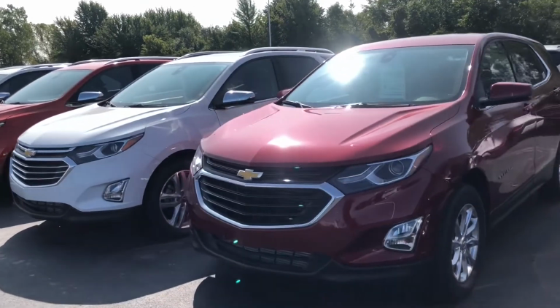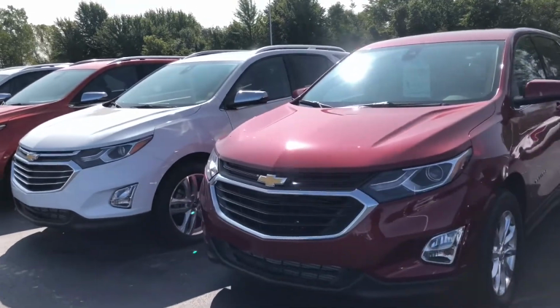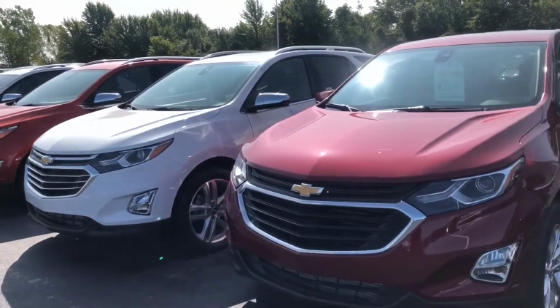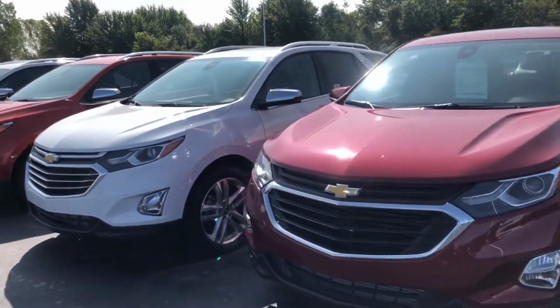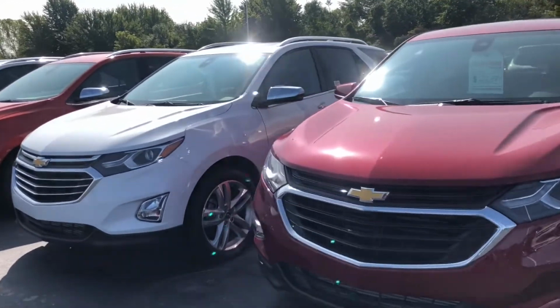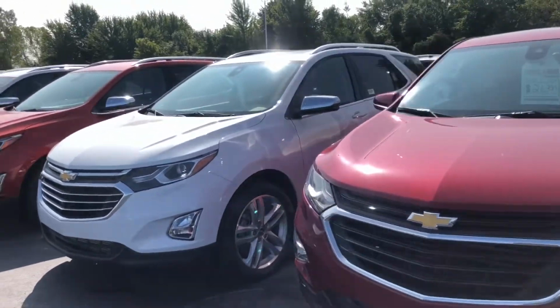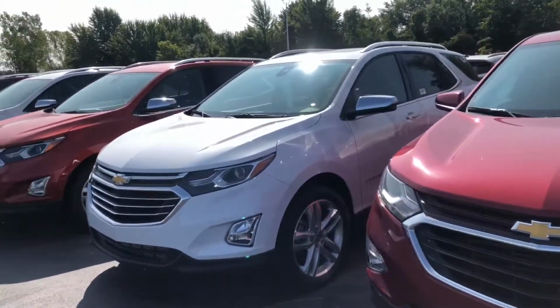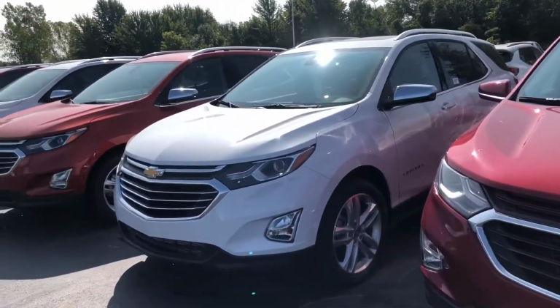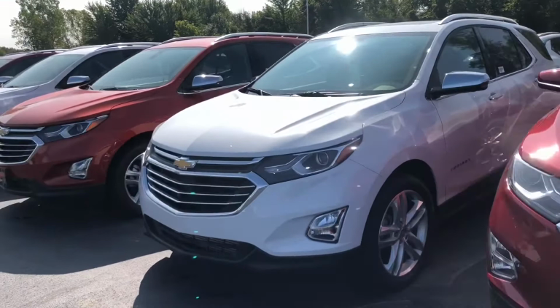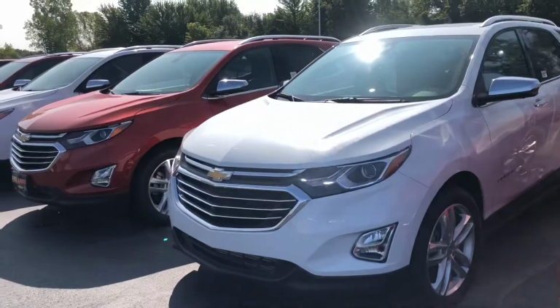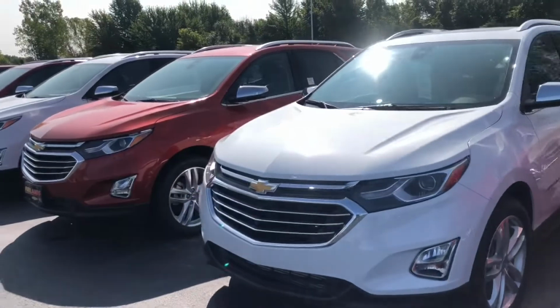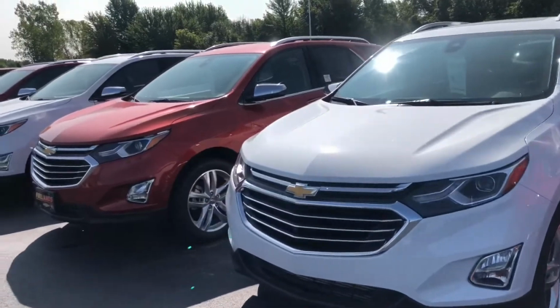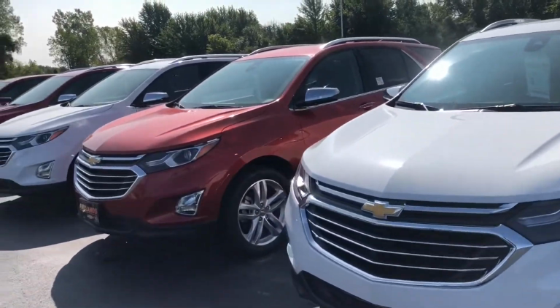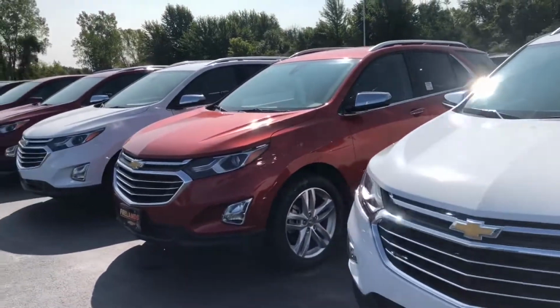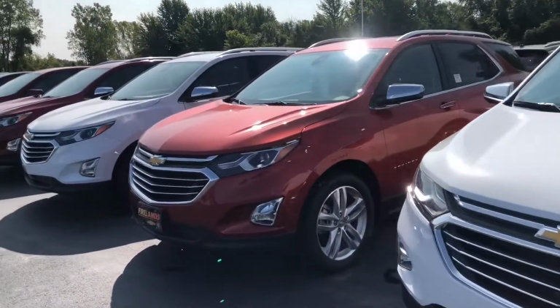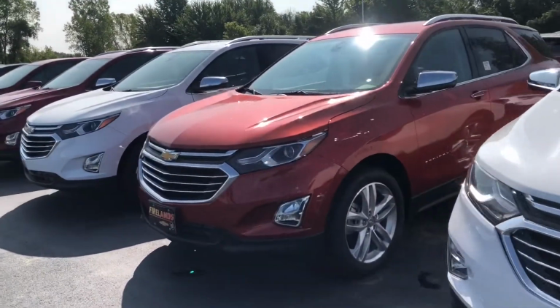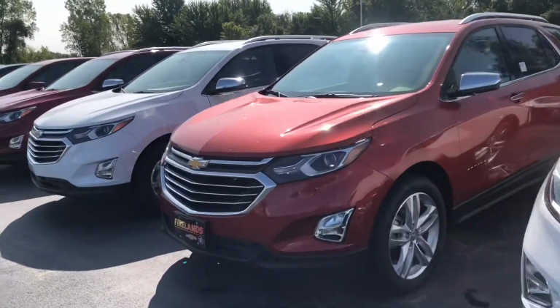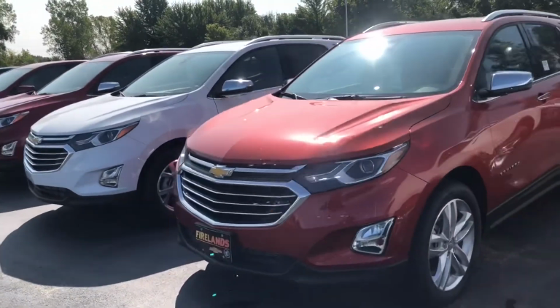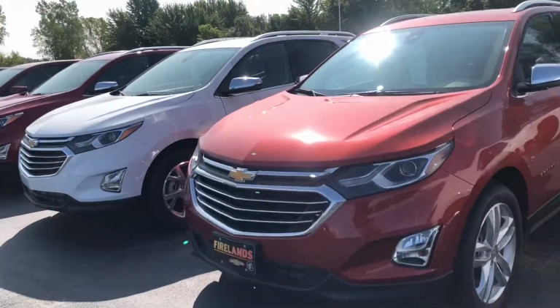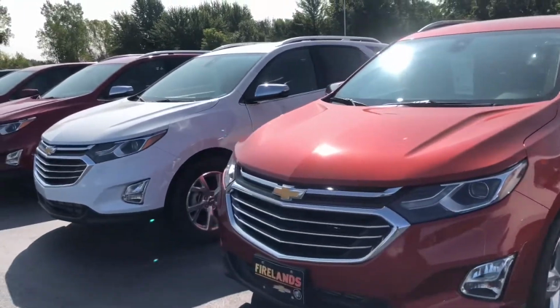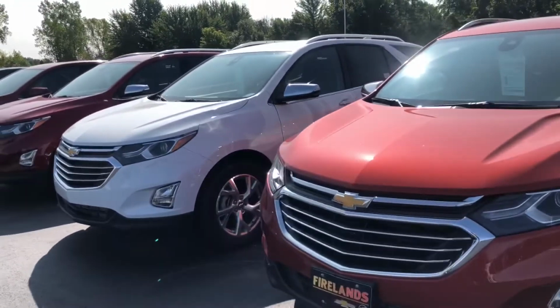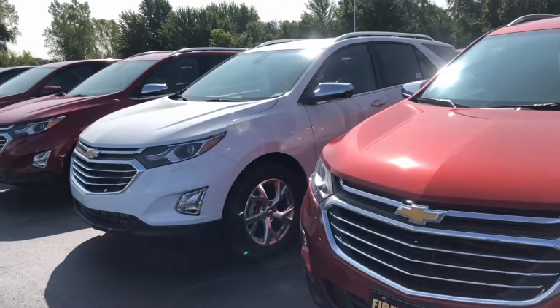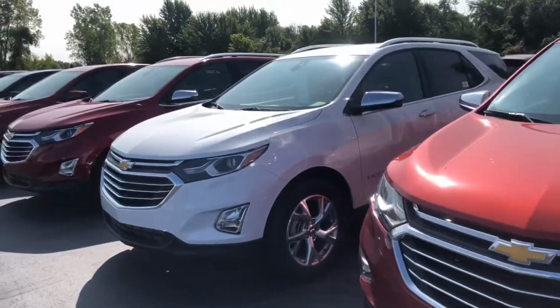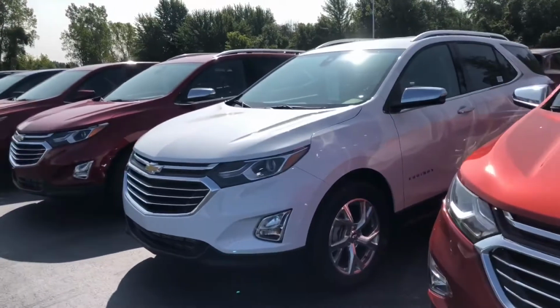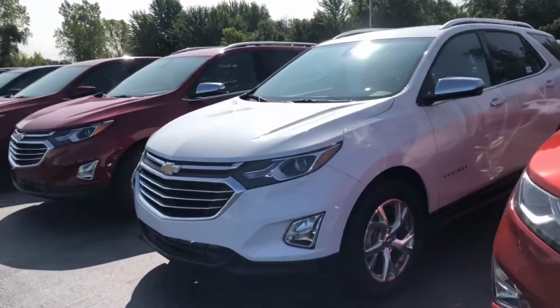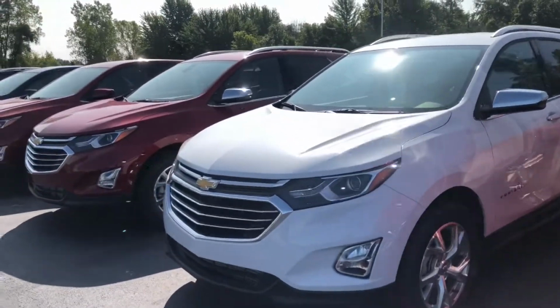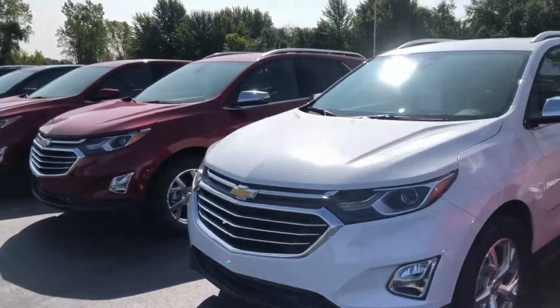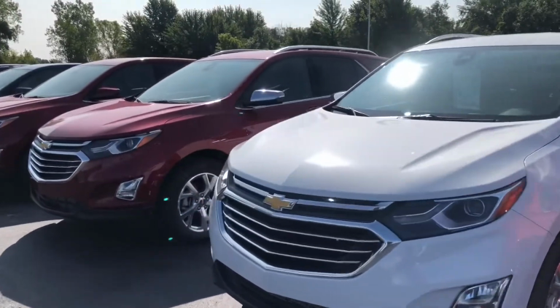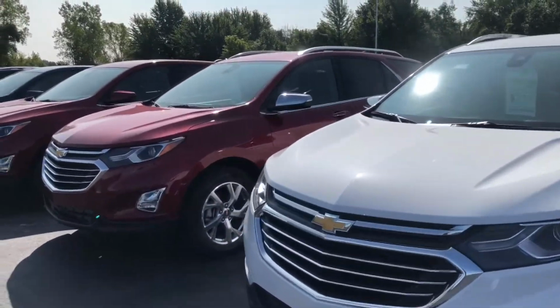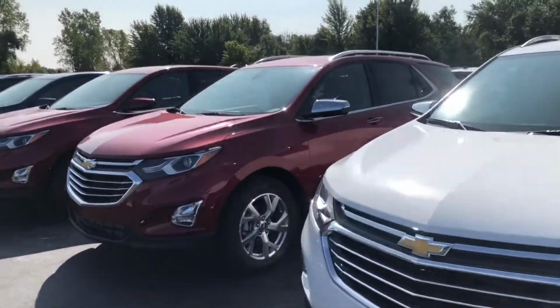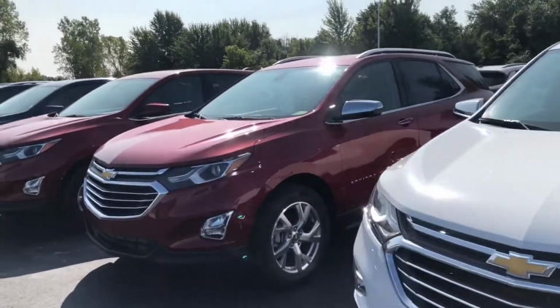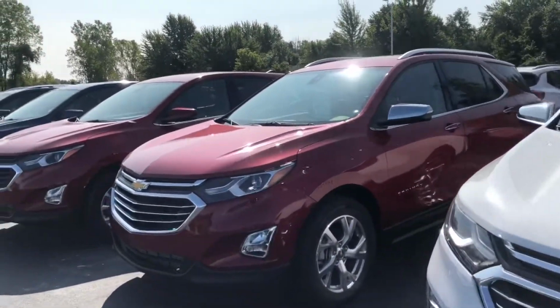We've got LTs, we've got all-wheel drives, we've got Premieres. We have white, red, orange, blue, silver, gray, black — all on our lot and ready for delivery.